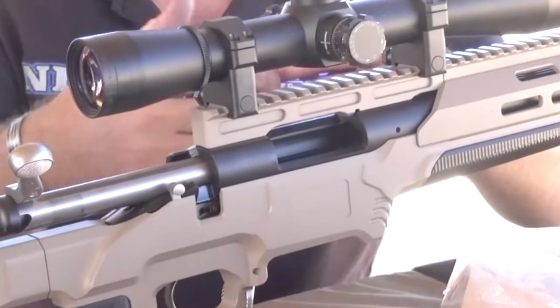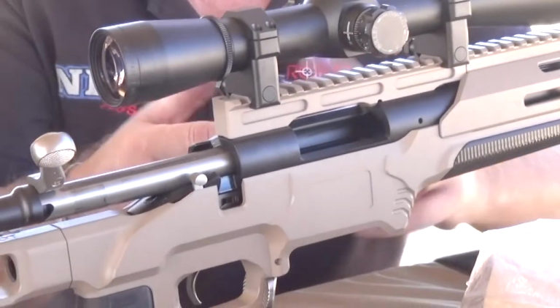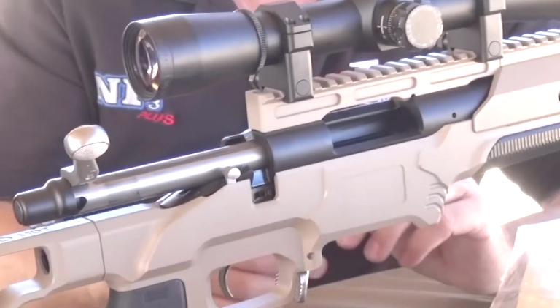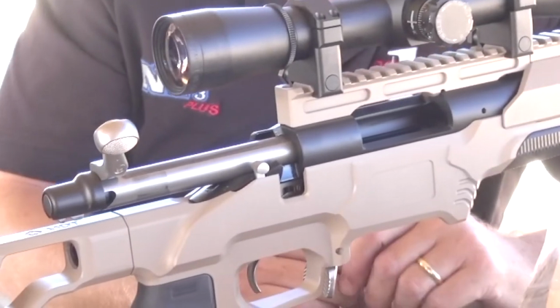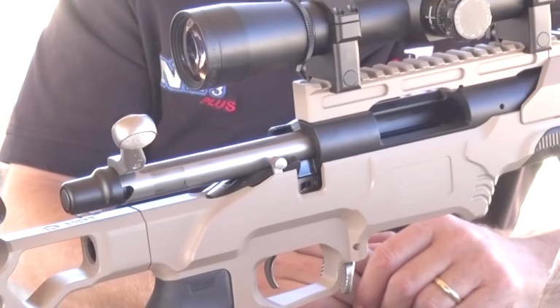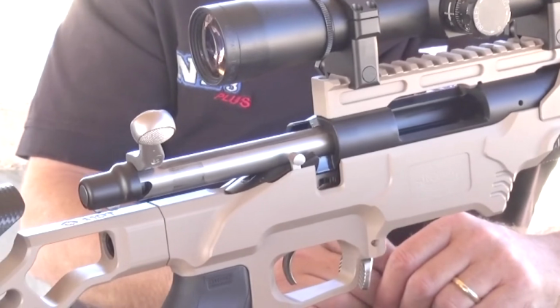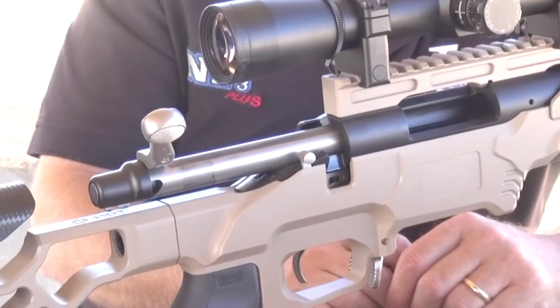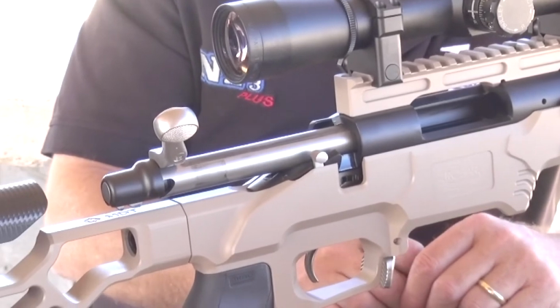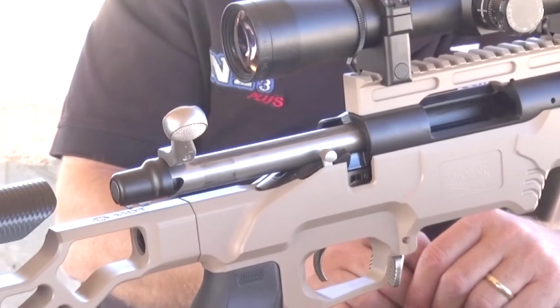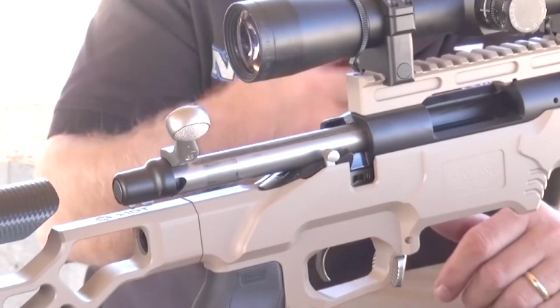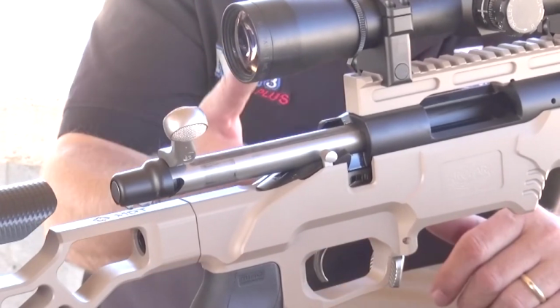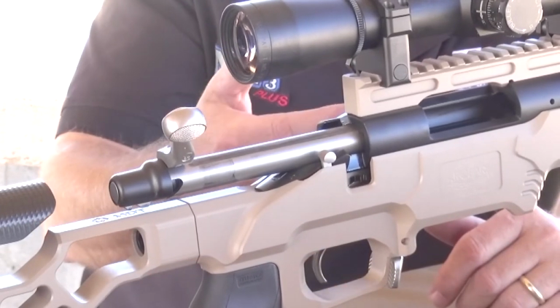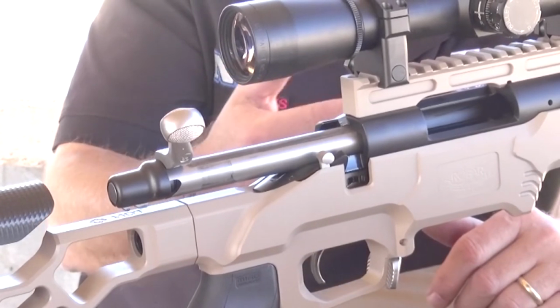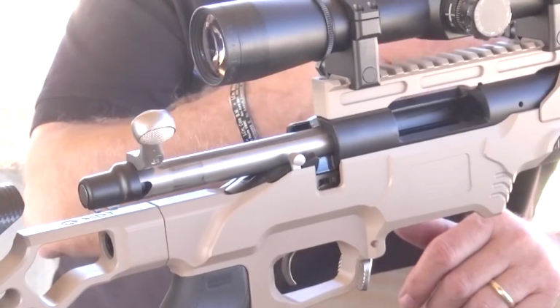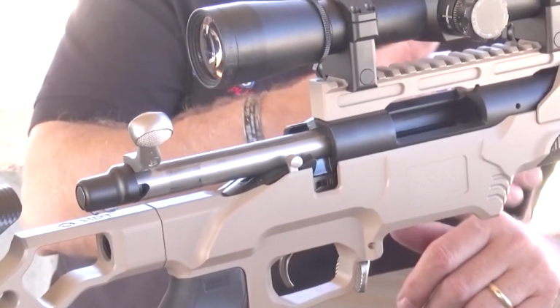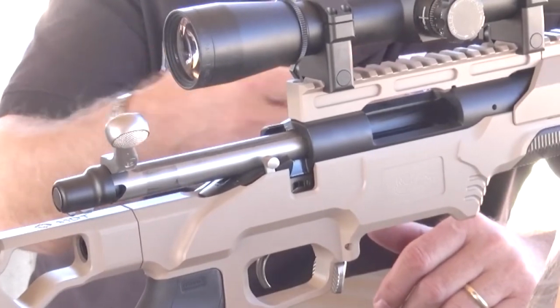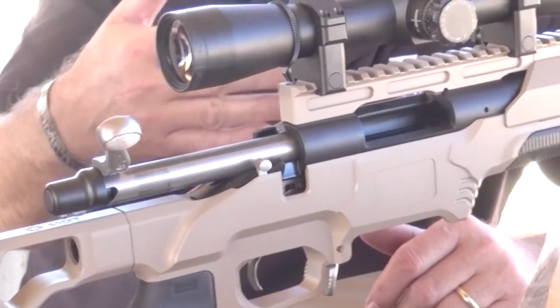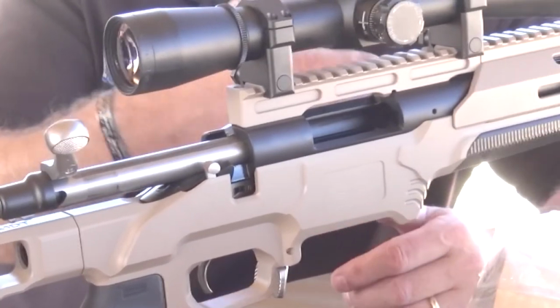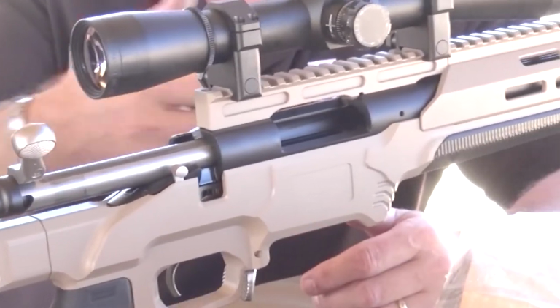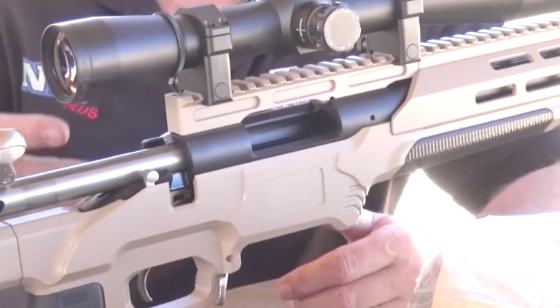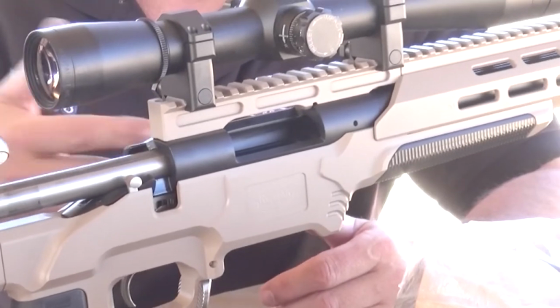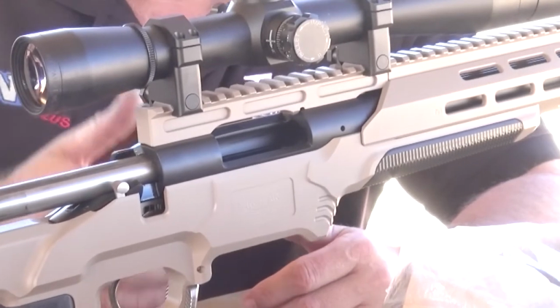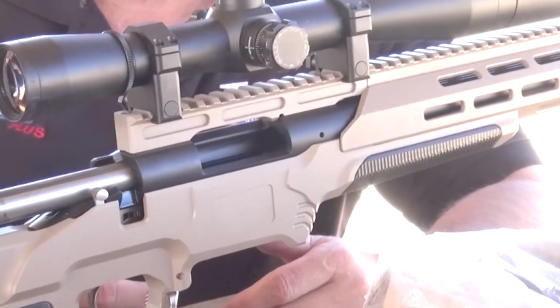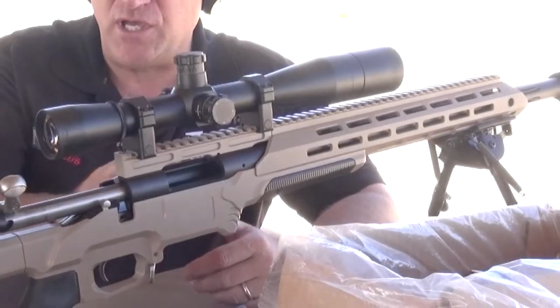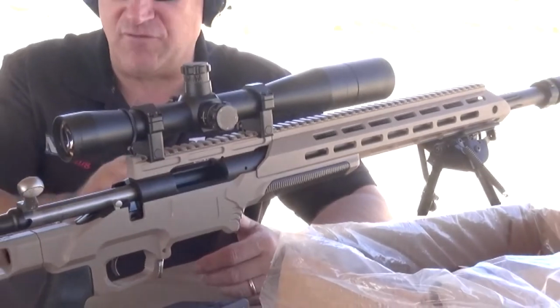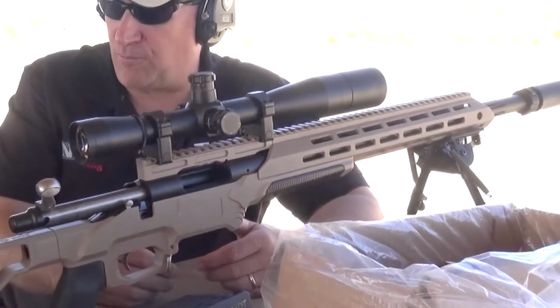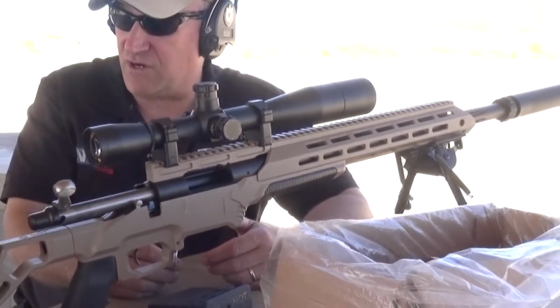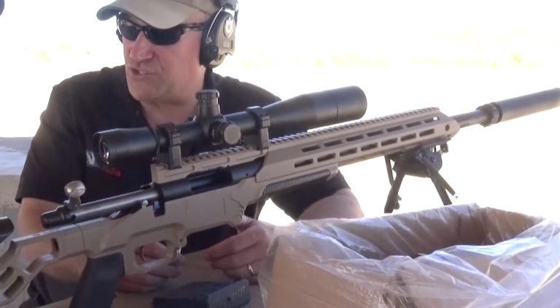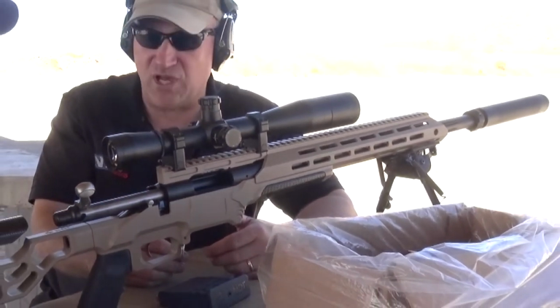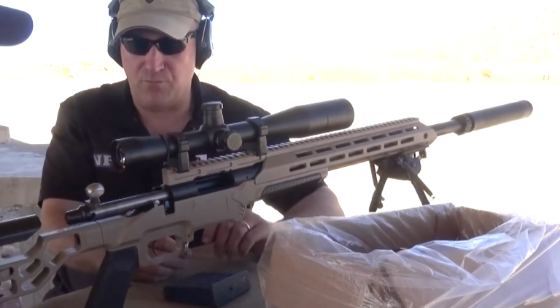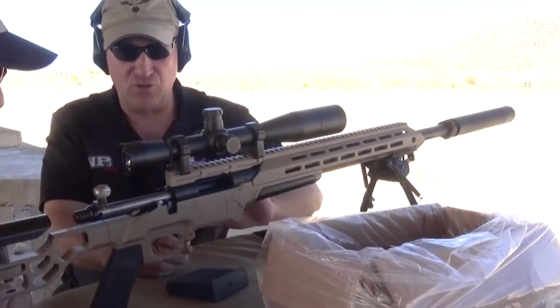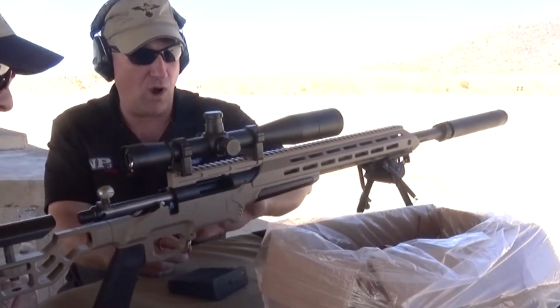We're able to use existing Remington 700 actions or Savage actions — both short, medium, long, and magnum actions. And we also have our own proprietary receivers that we do as well.